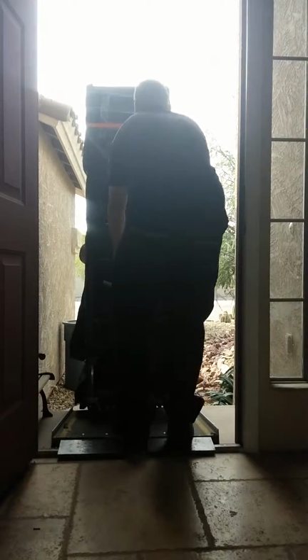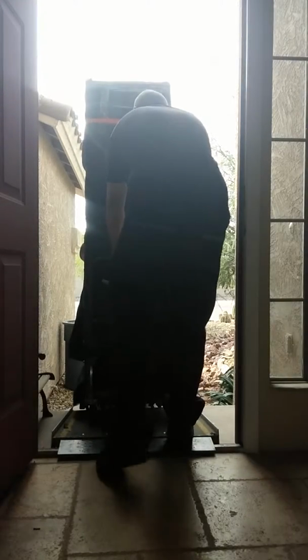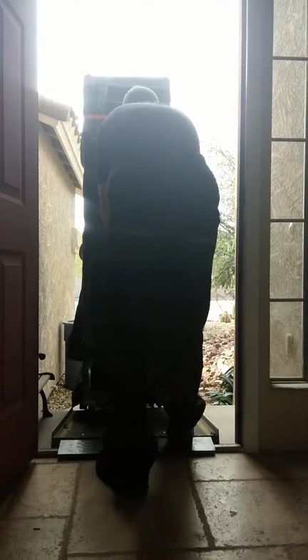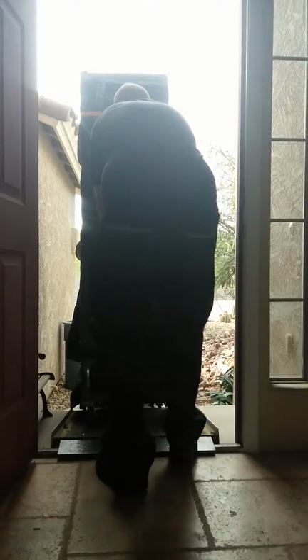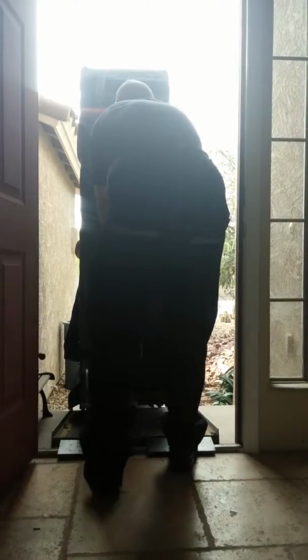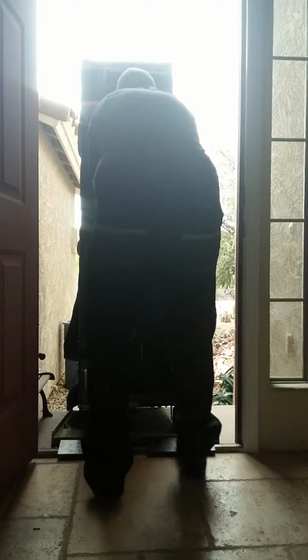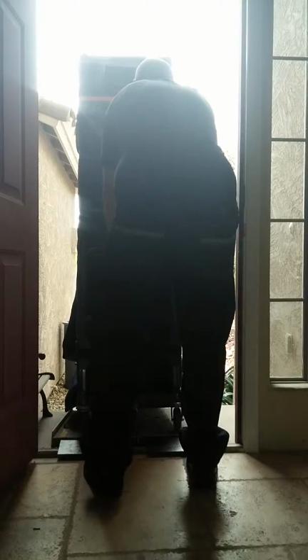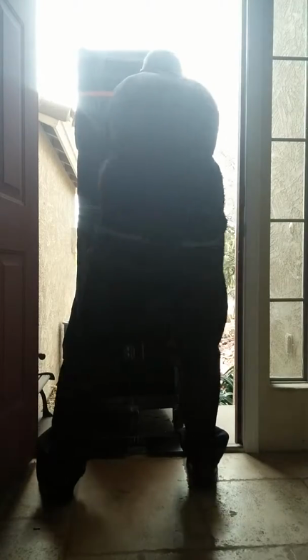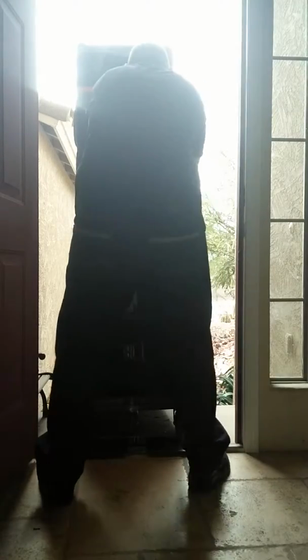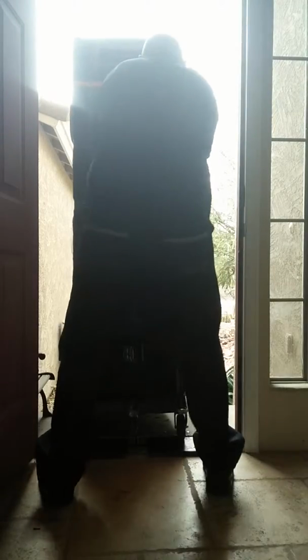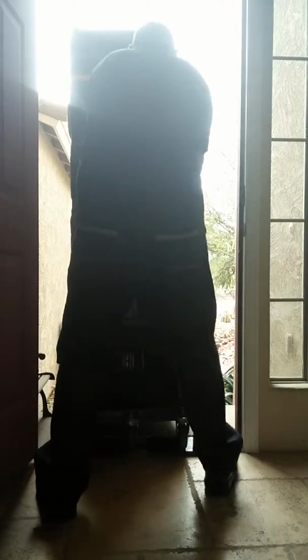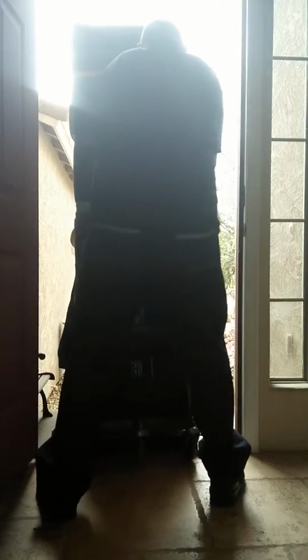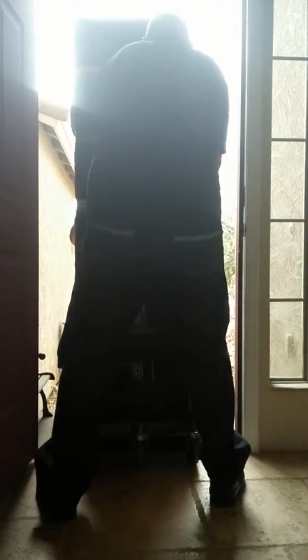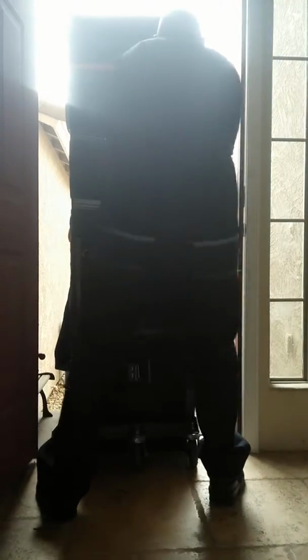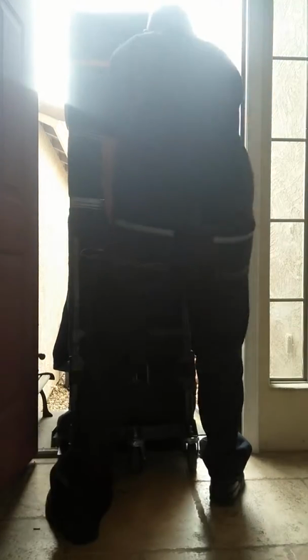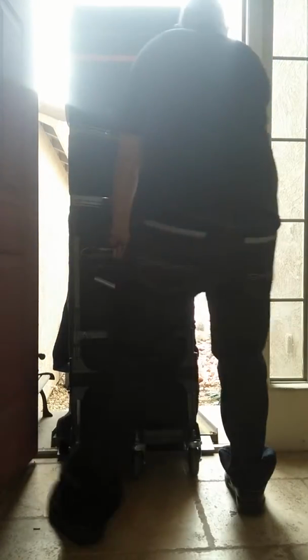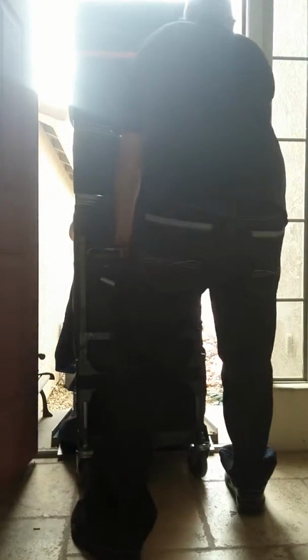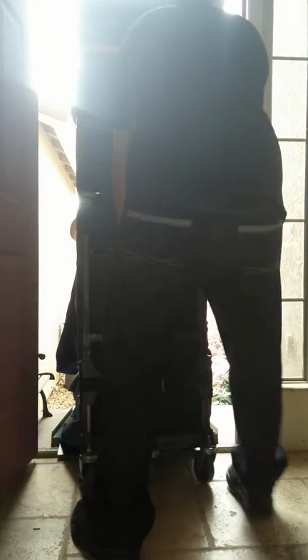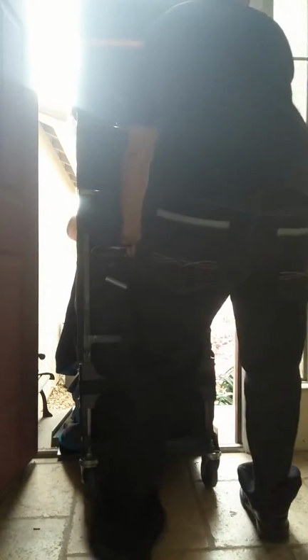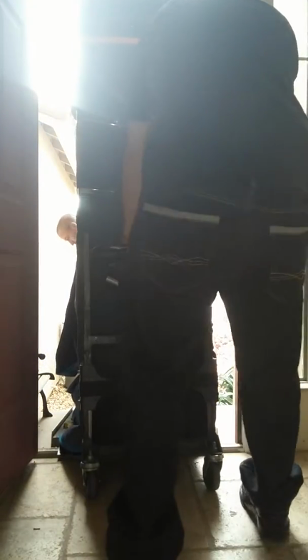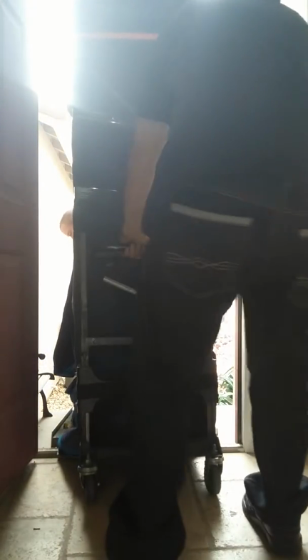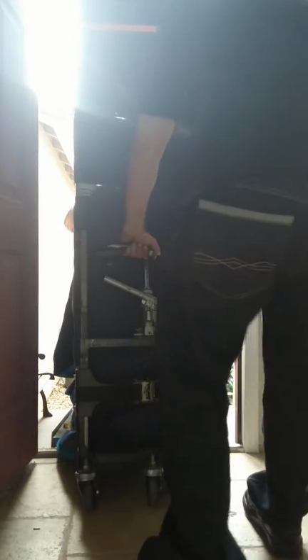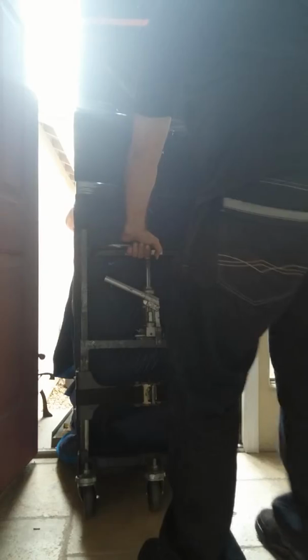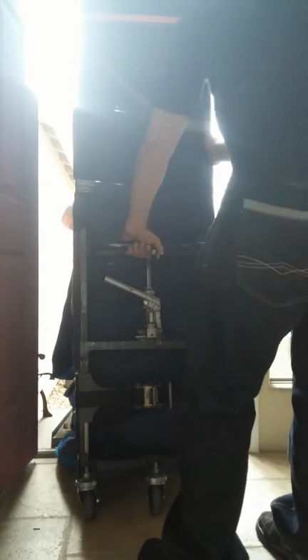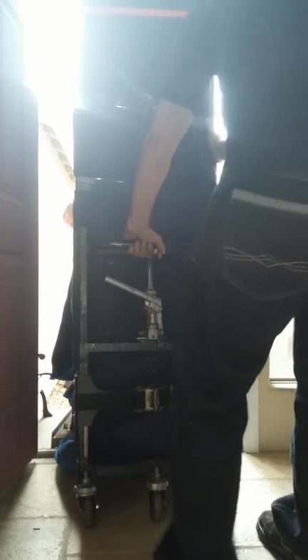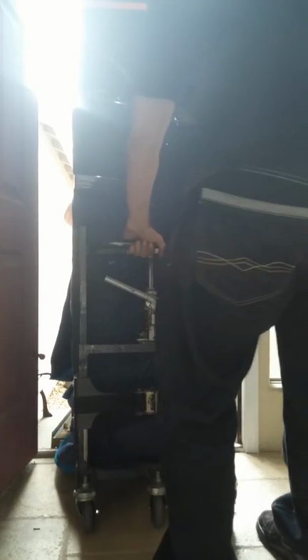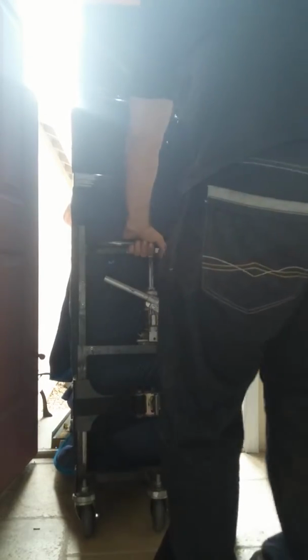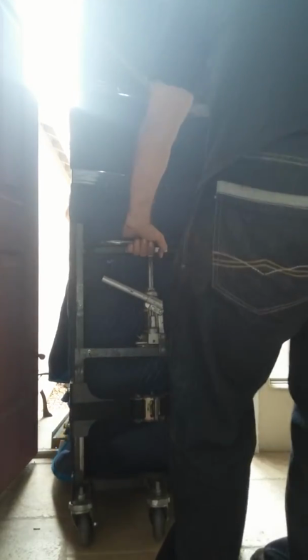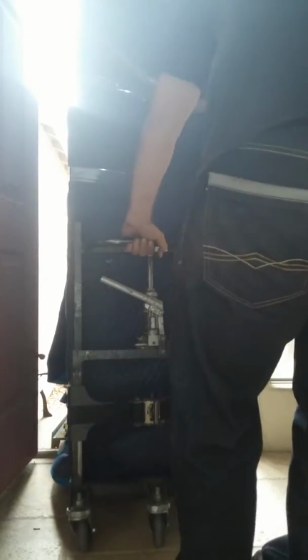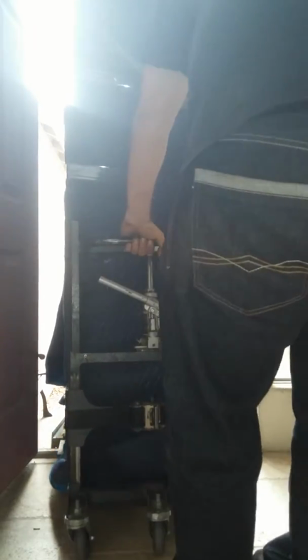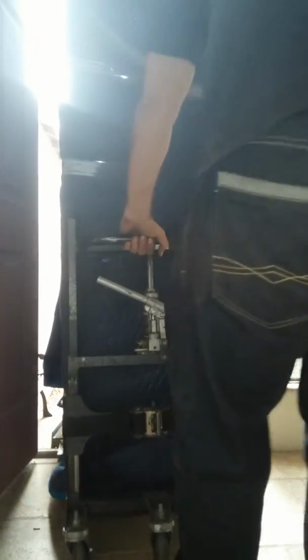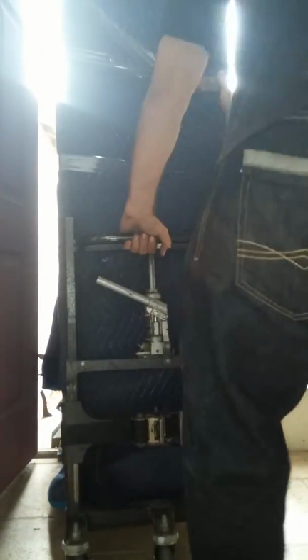Alright, nice and easy, nice and easy, coming up, coming up, up, up, down, right there. Alright, you're going to the edge, you're going to the edge, about a foot.